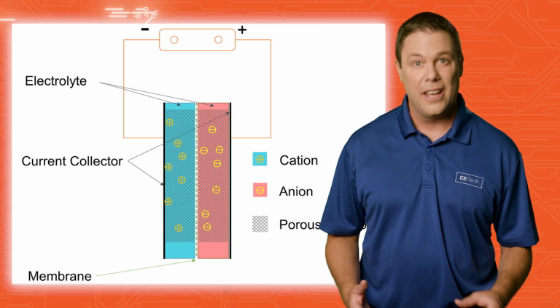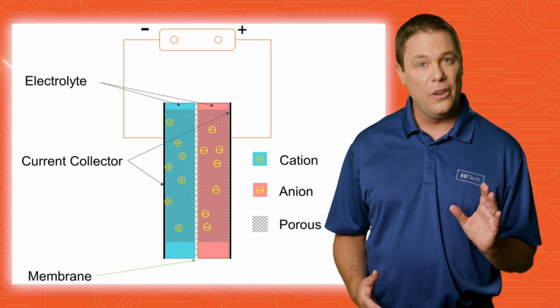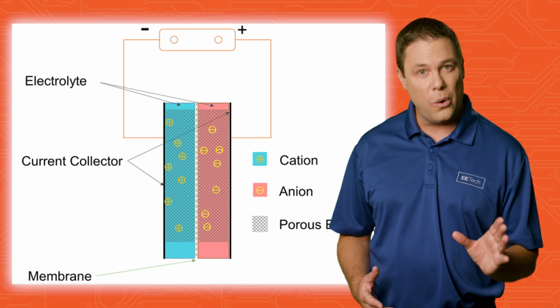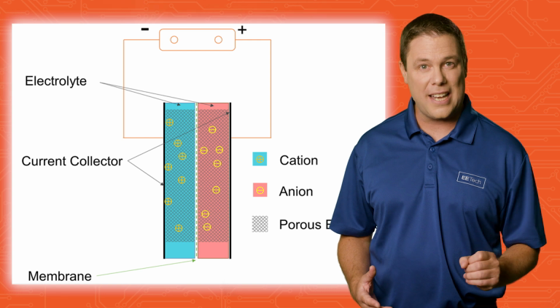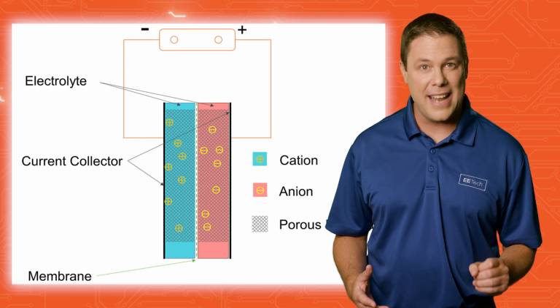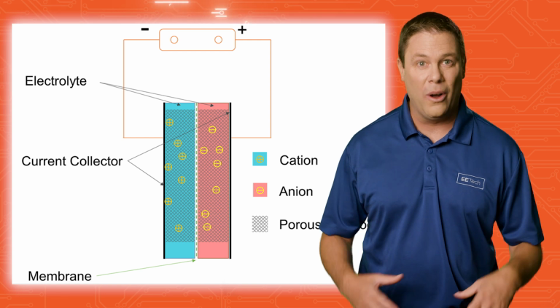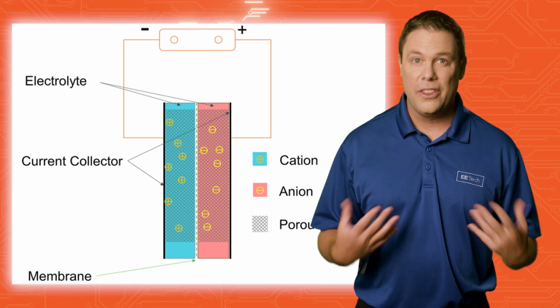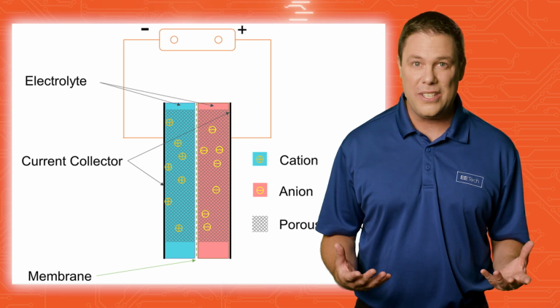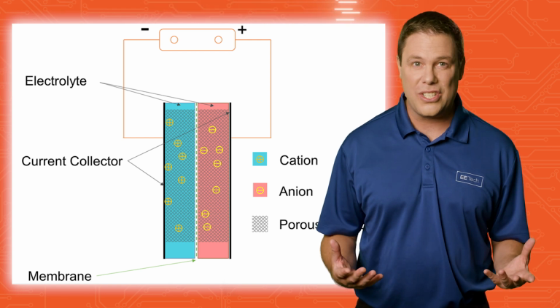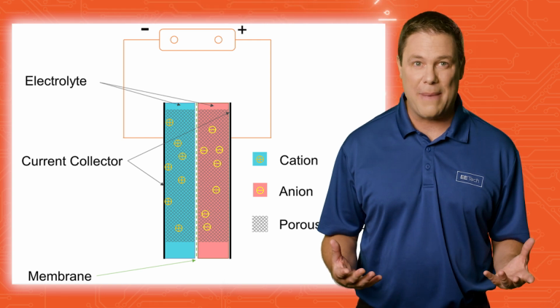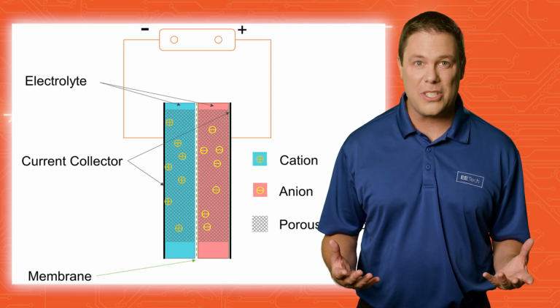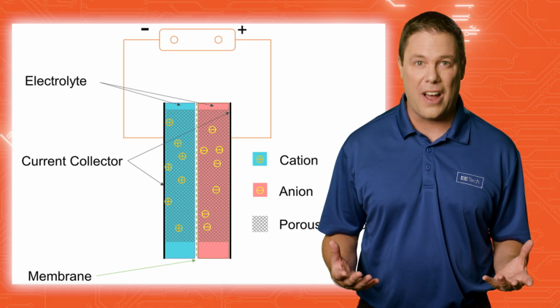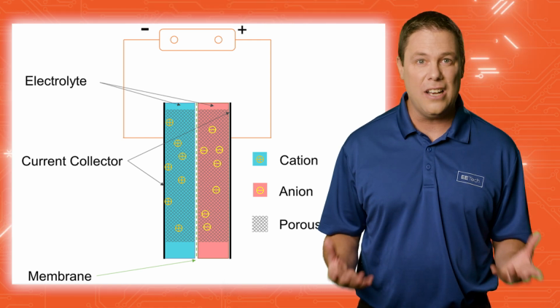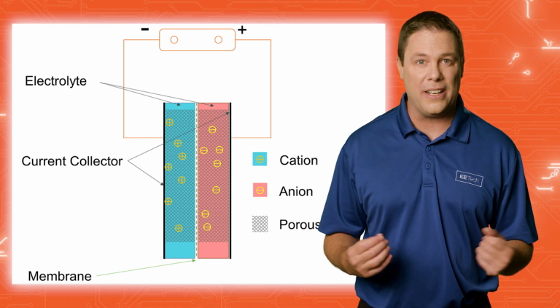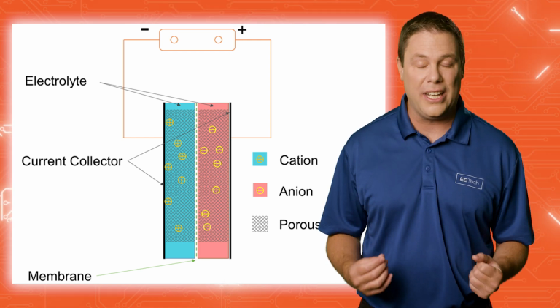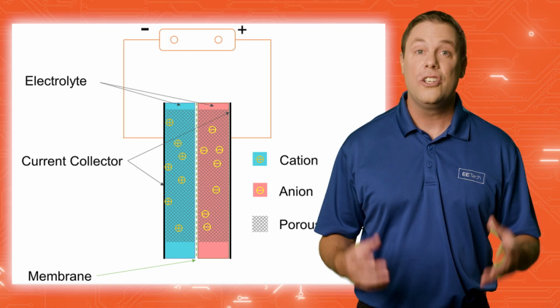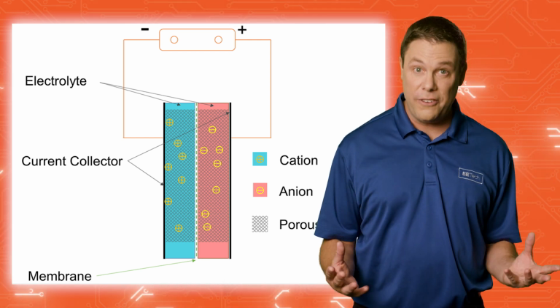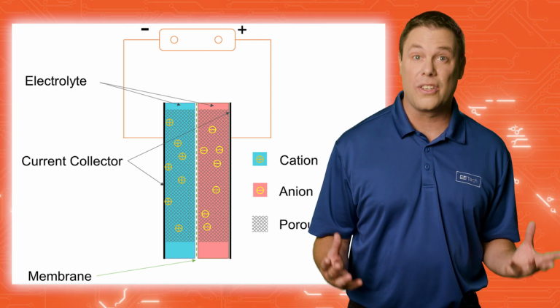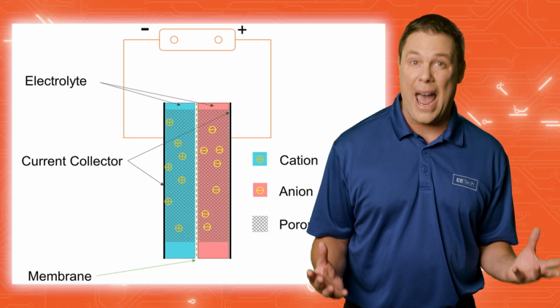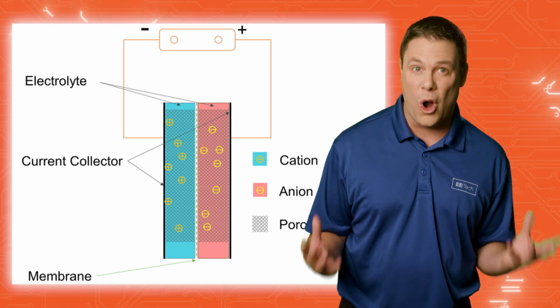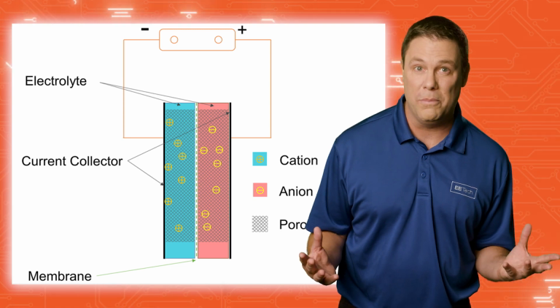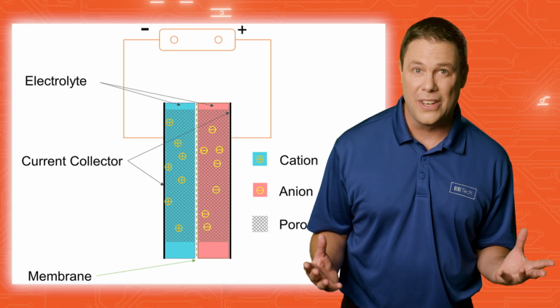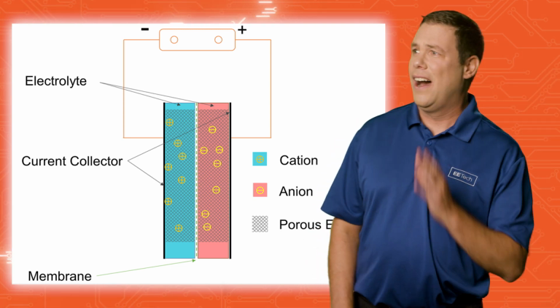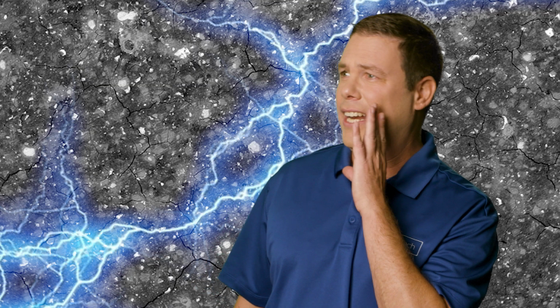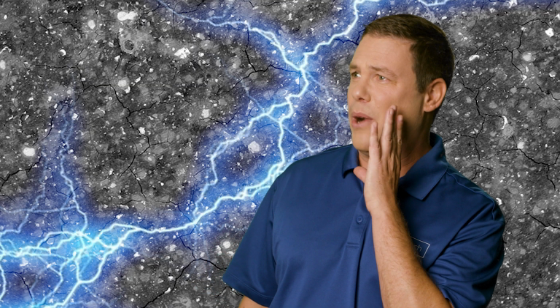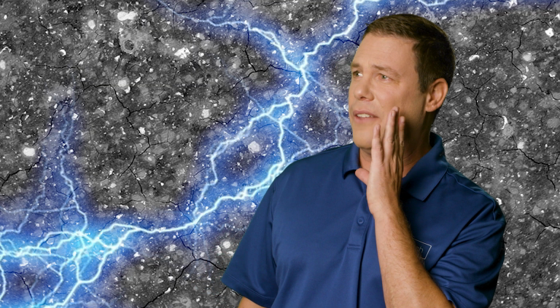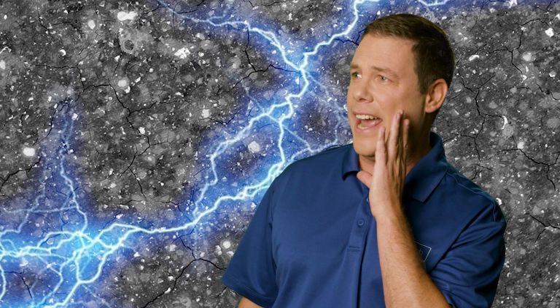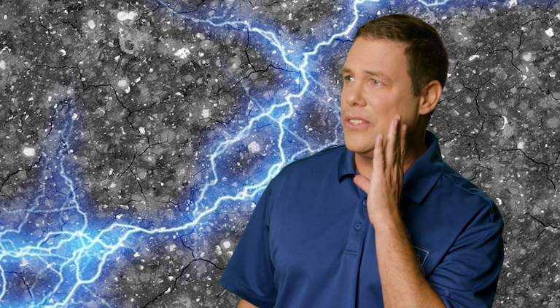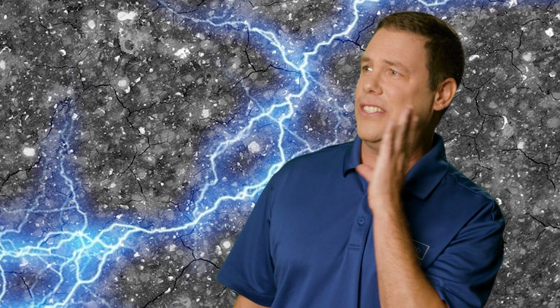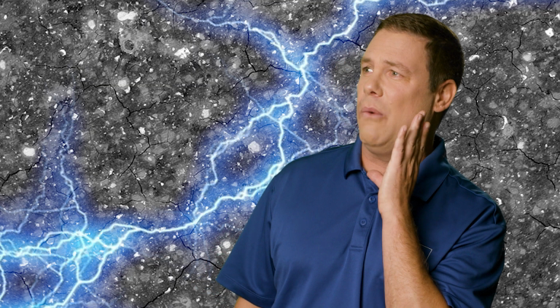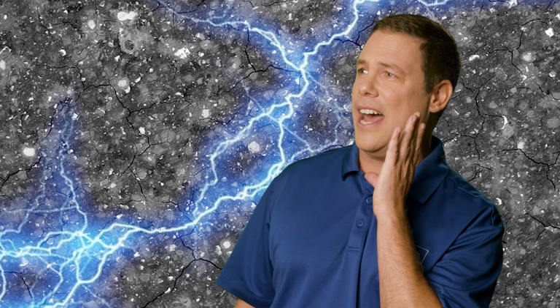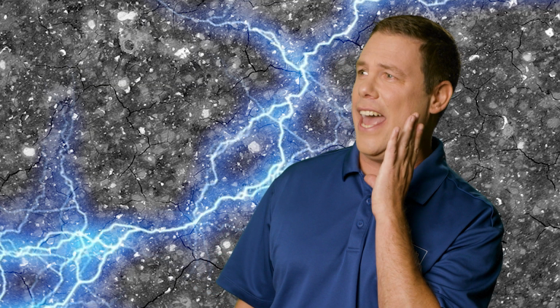Though coin size now, the research team aims to provide enough energy to eventually power homes. Honey, break out the candles! The sidewalk's out again!